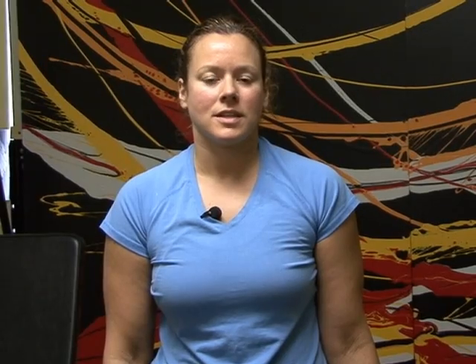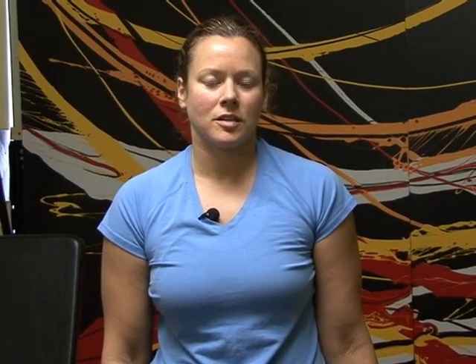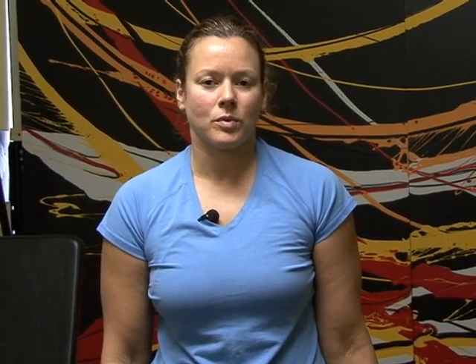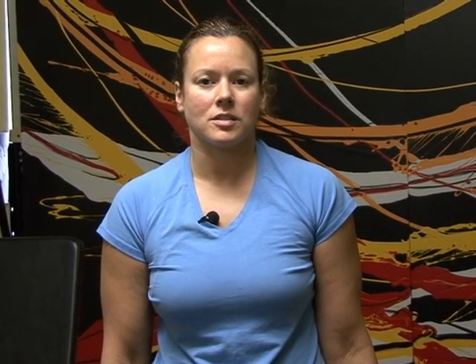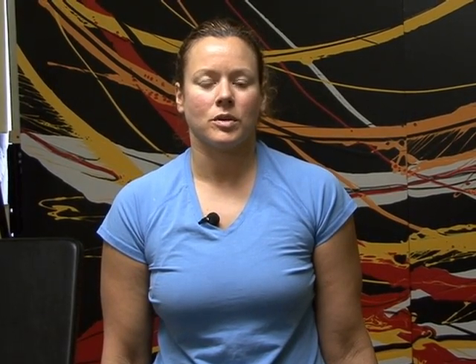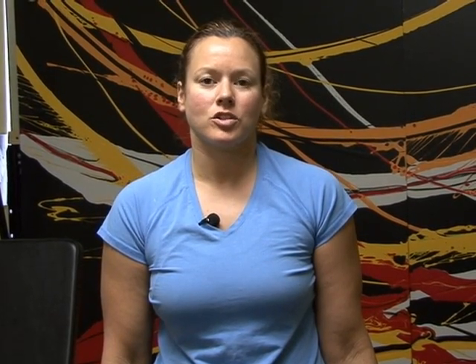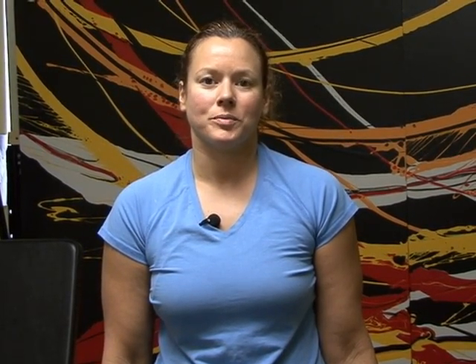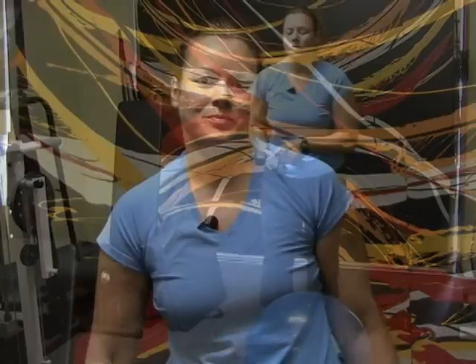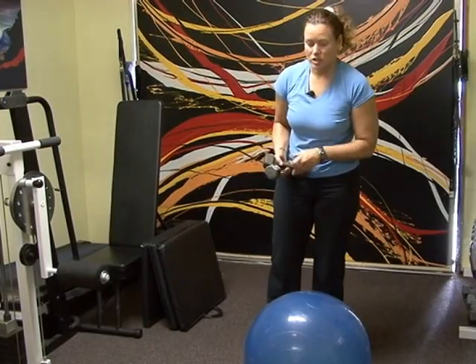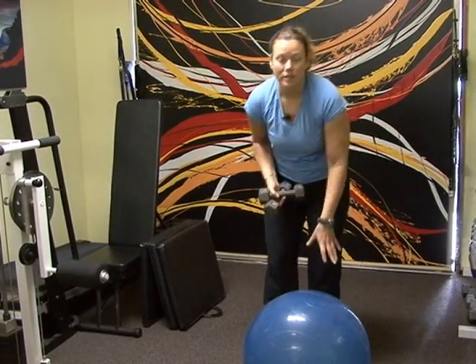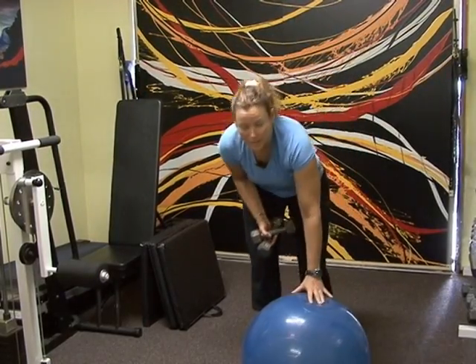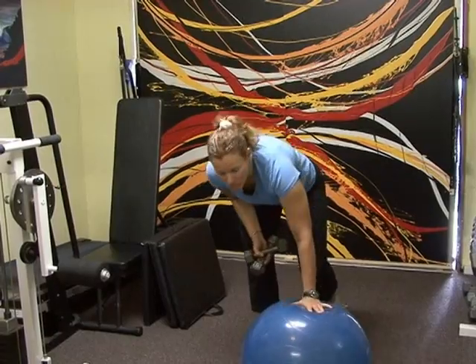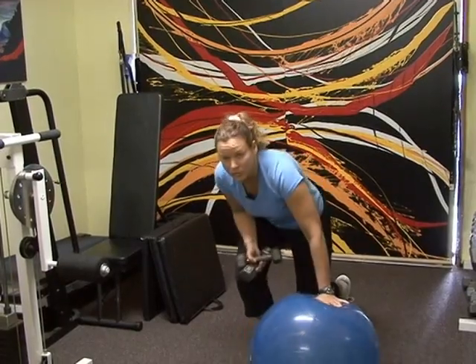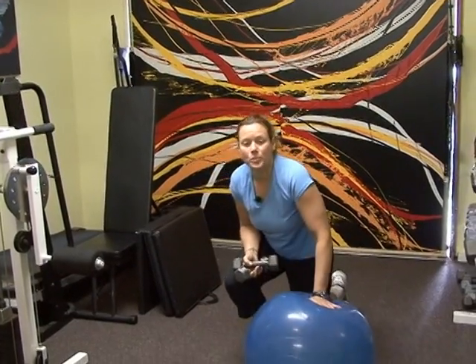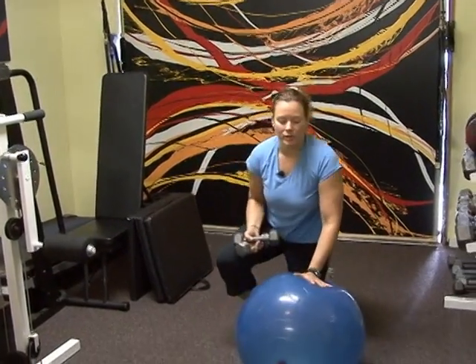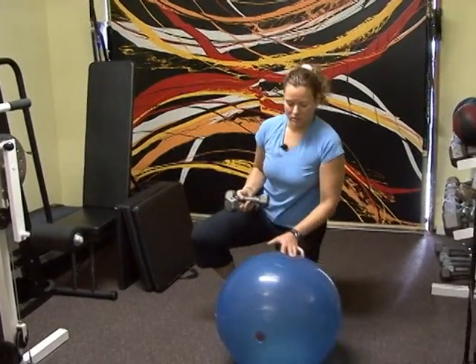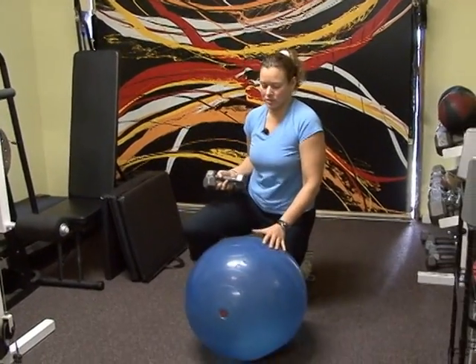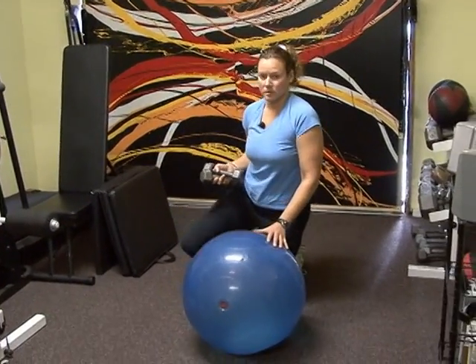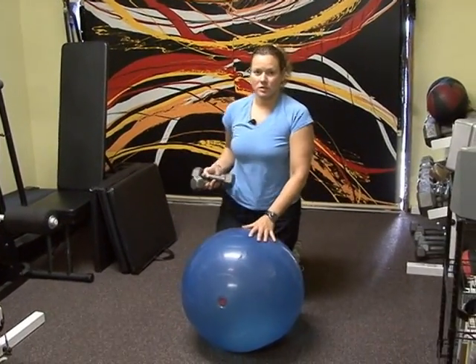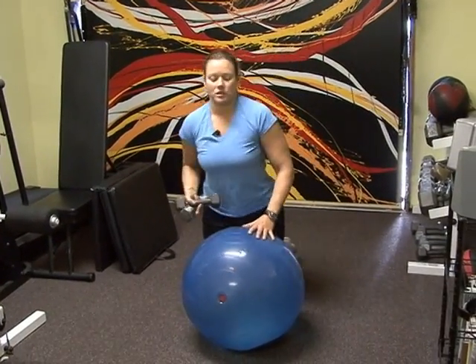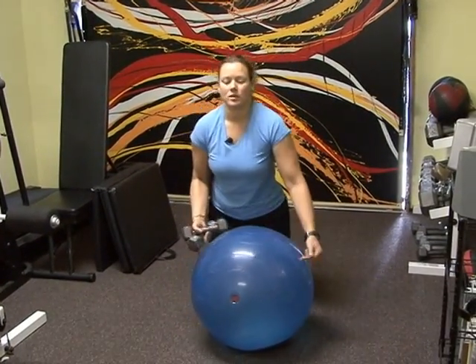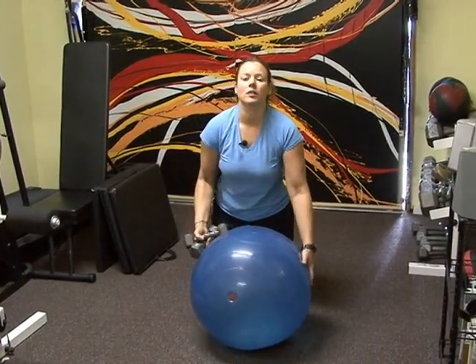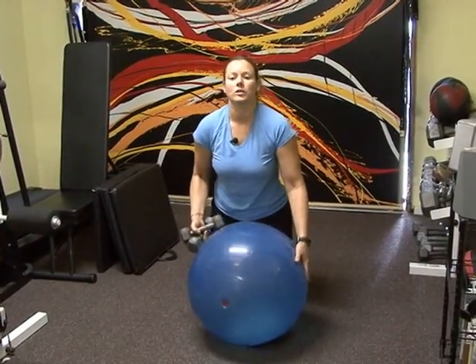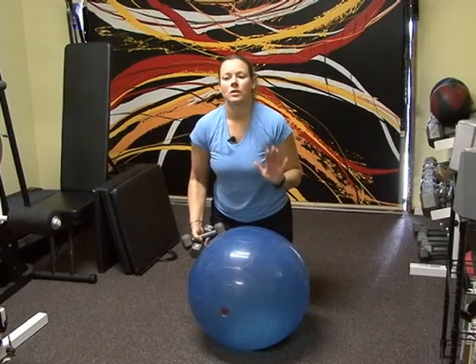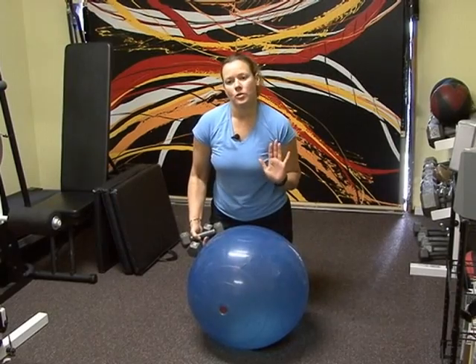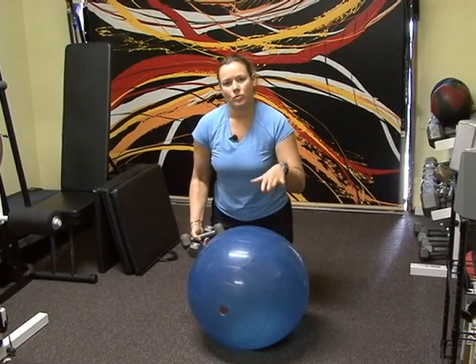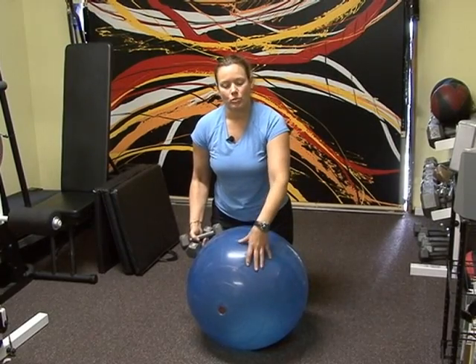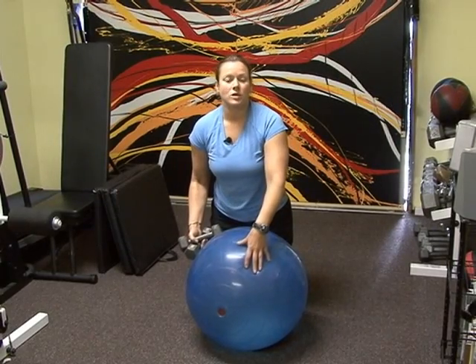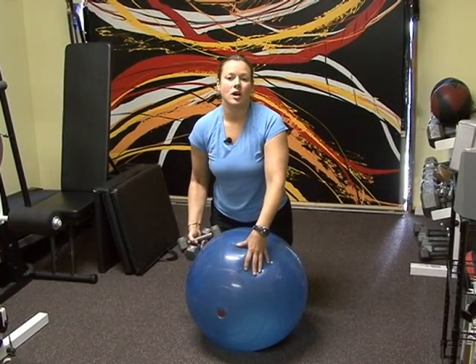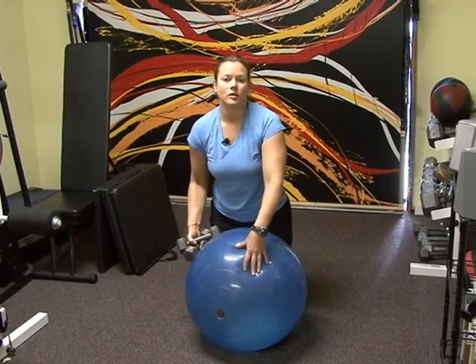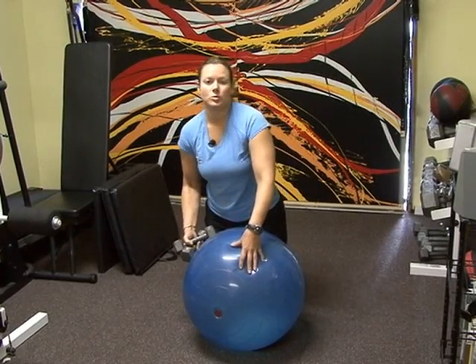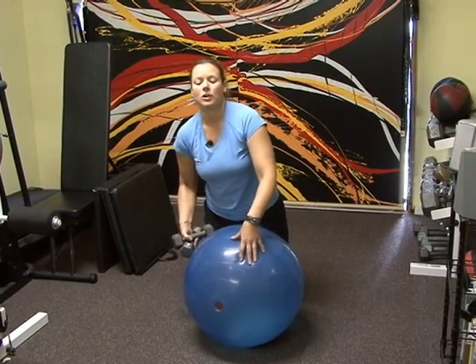This next clip is going to be a pre-trick curl. You're going to gently come down upon the floor of your mat area. Now you're going to move across the top of your stability ball.